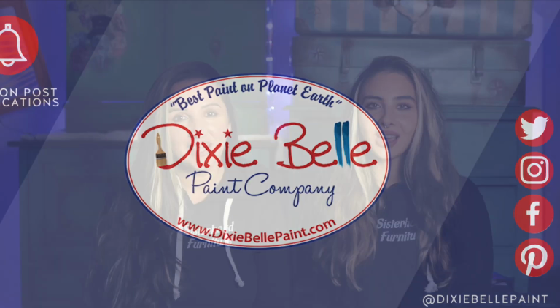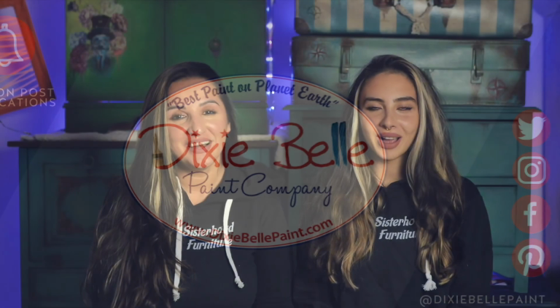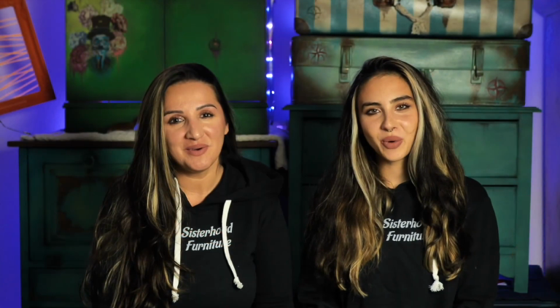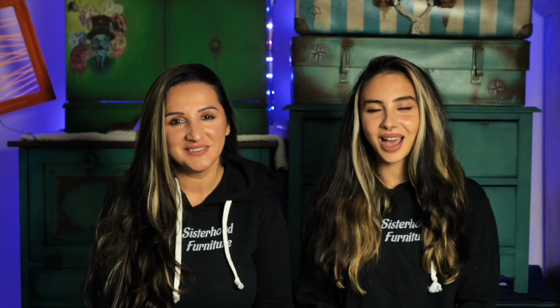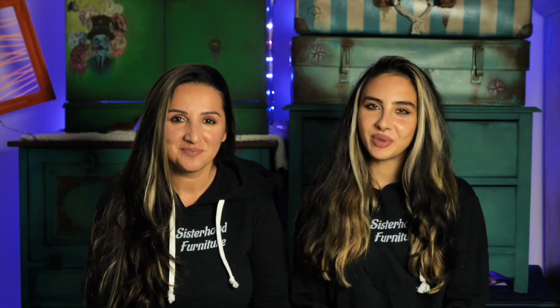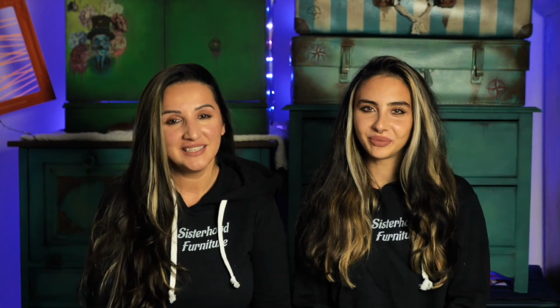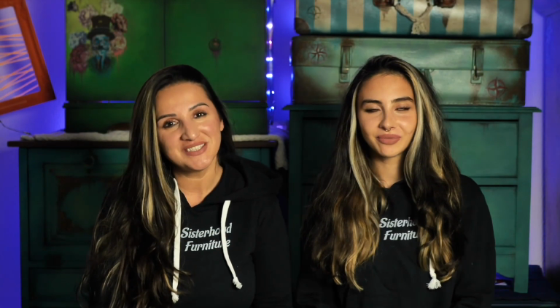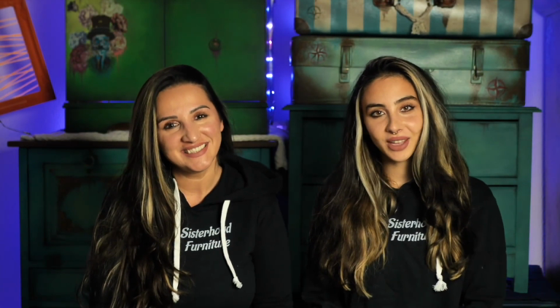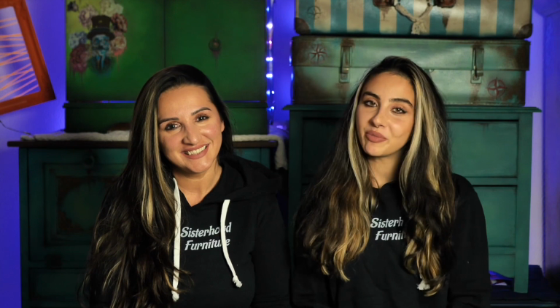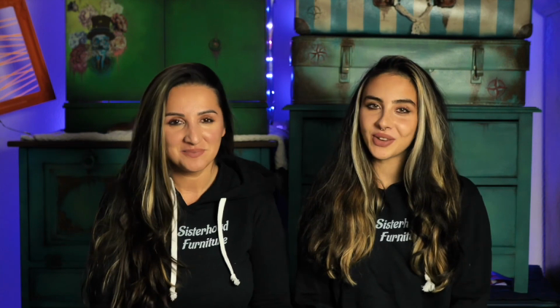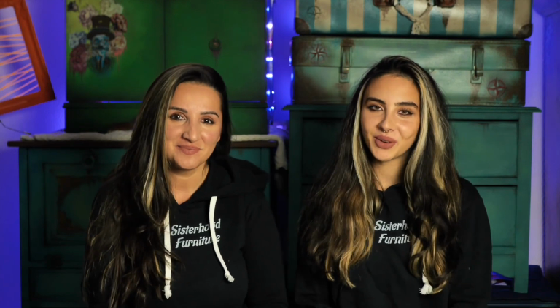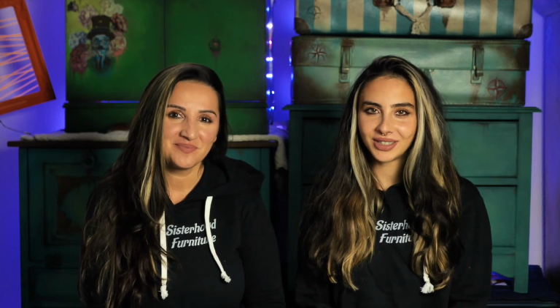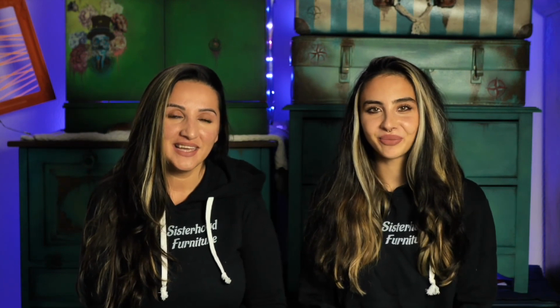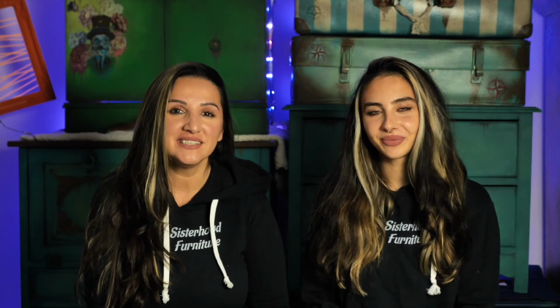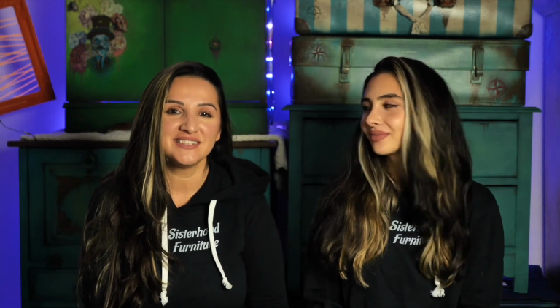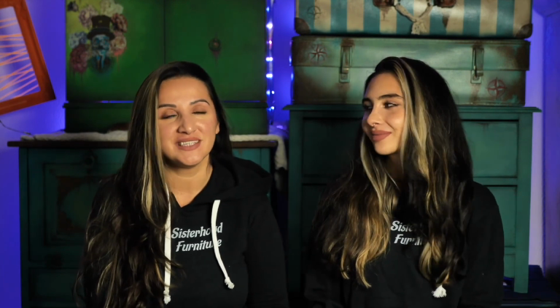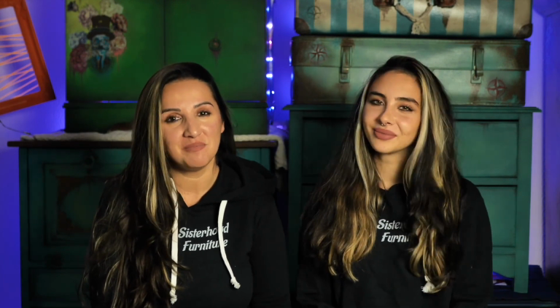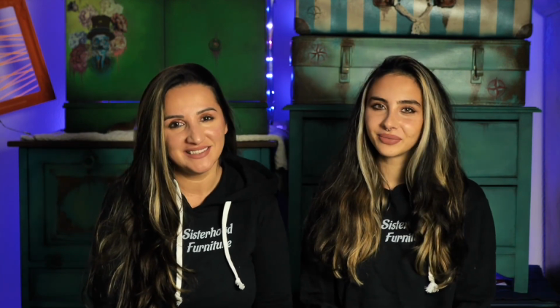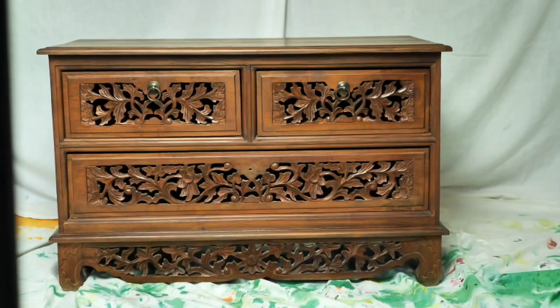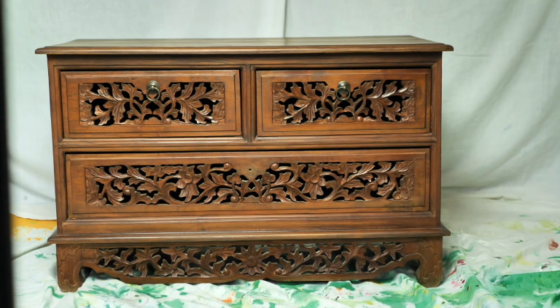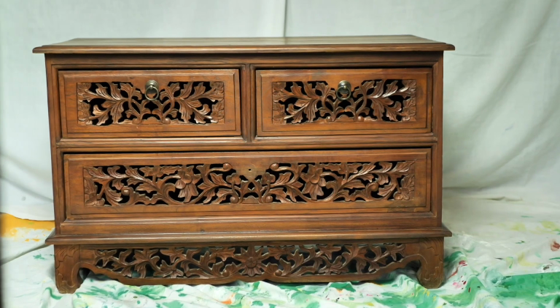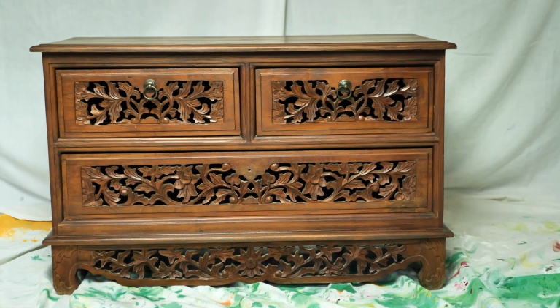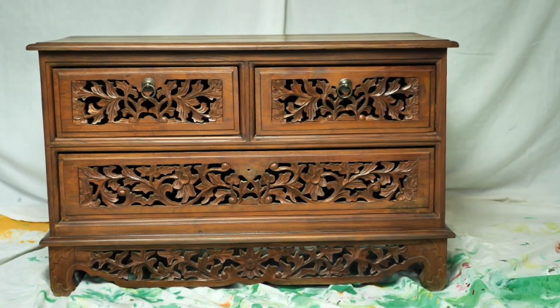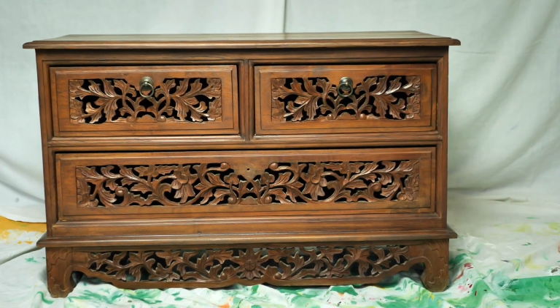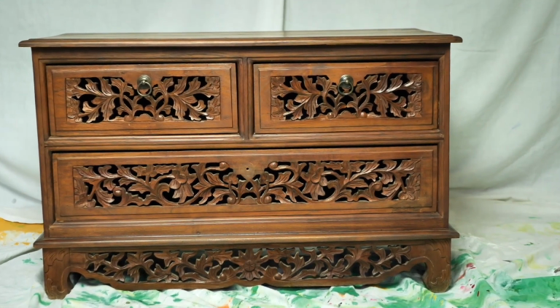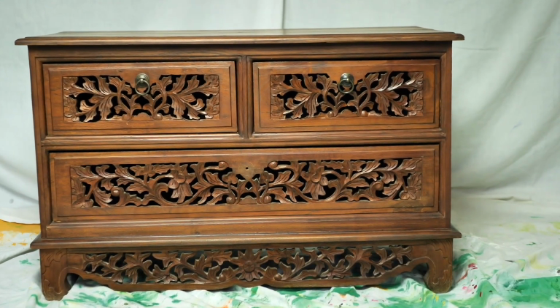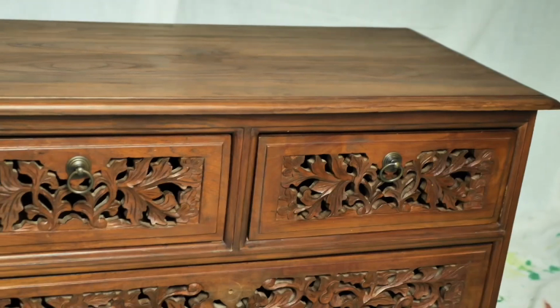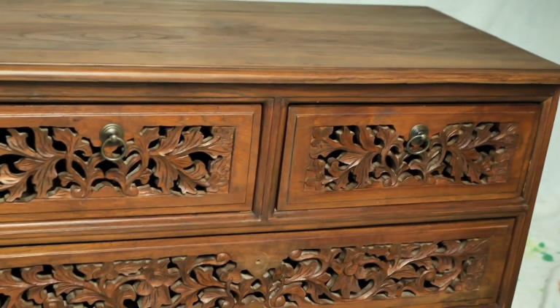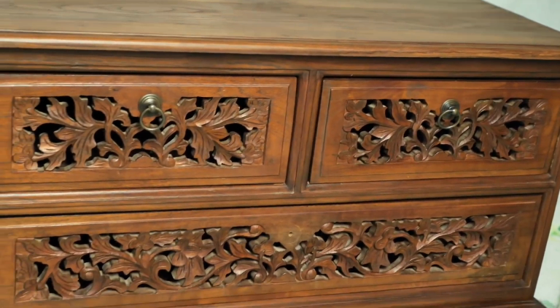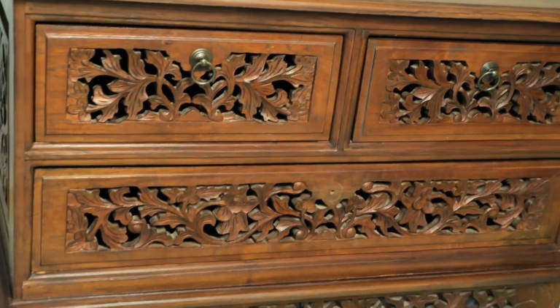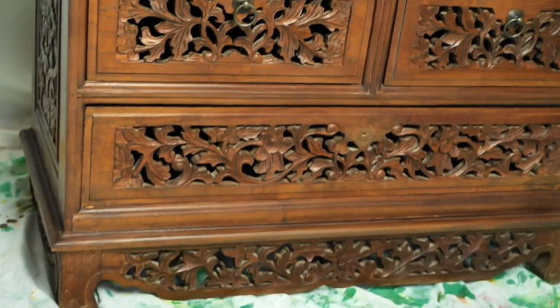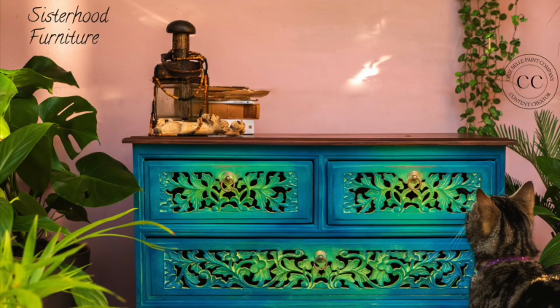Aloha everyone, I'm Gabi and I'm Georgie, and we are the mummies of Sisterhood Furniture and content creators for Dixie Belle Paint. In this tutorial we will be working on this commission piece and transforming it into this stunner.